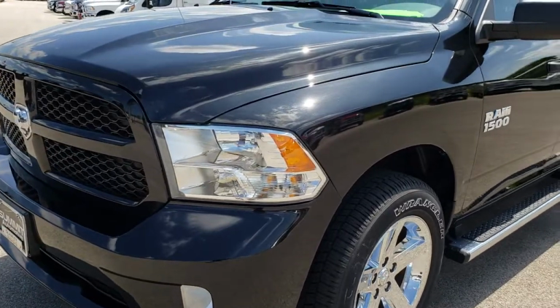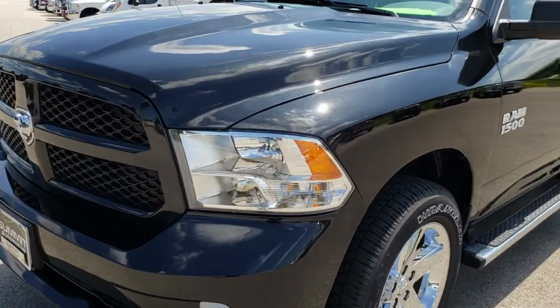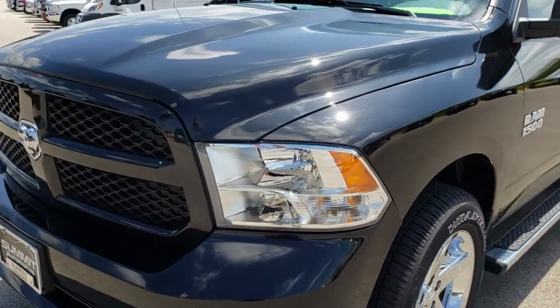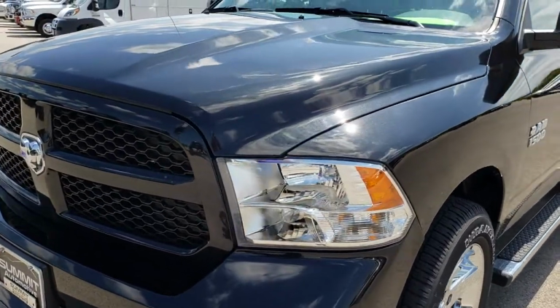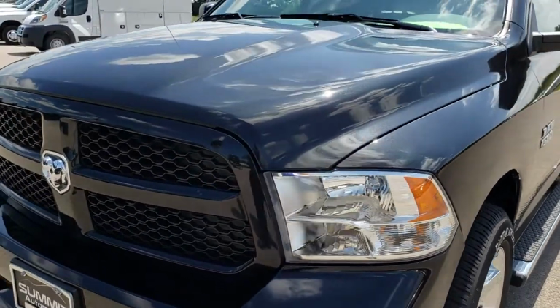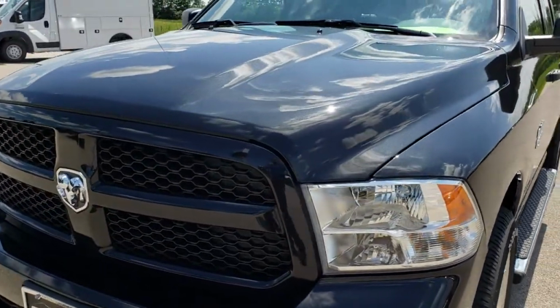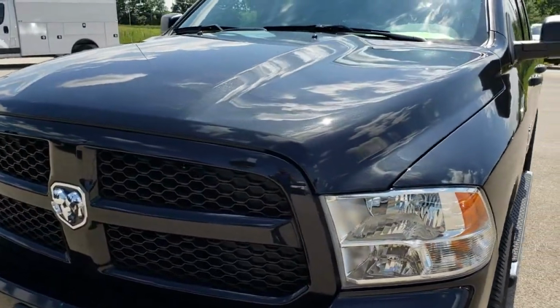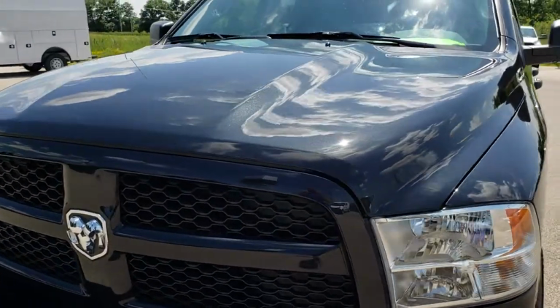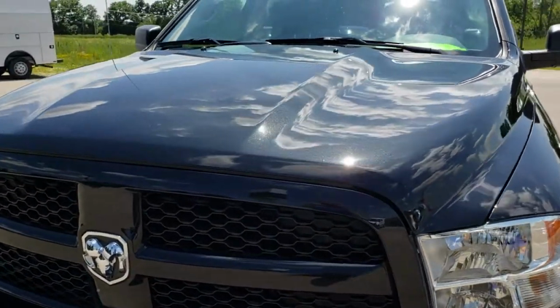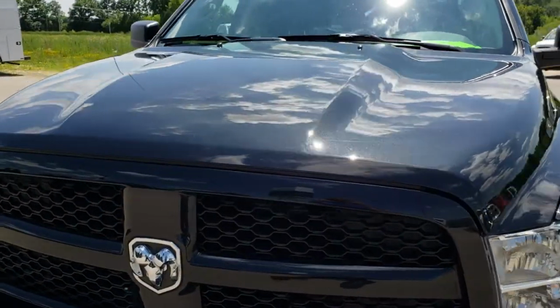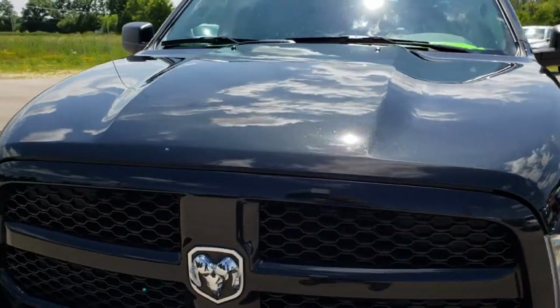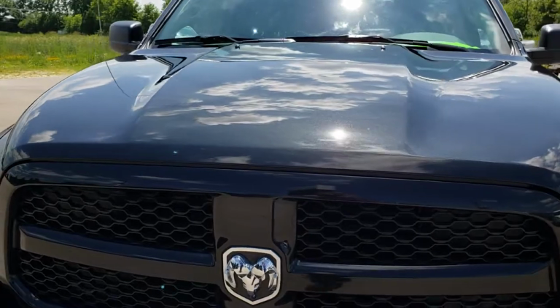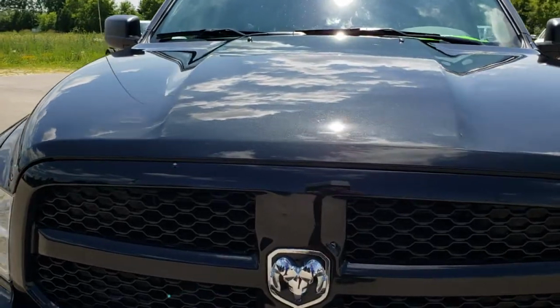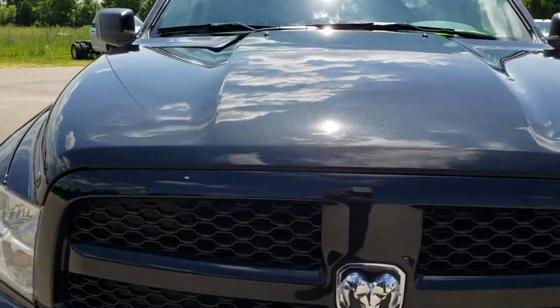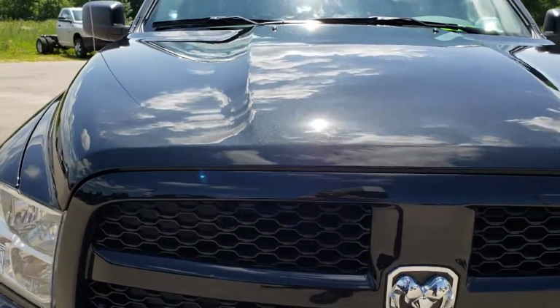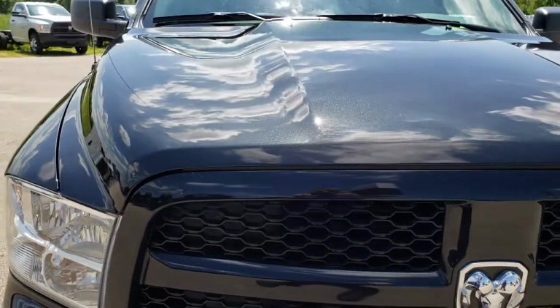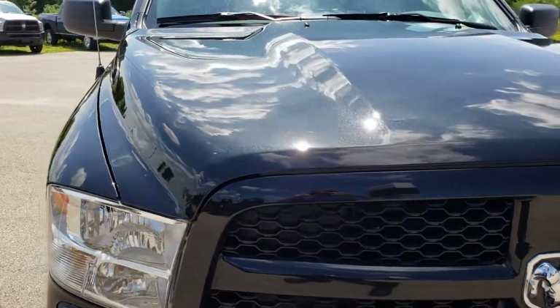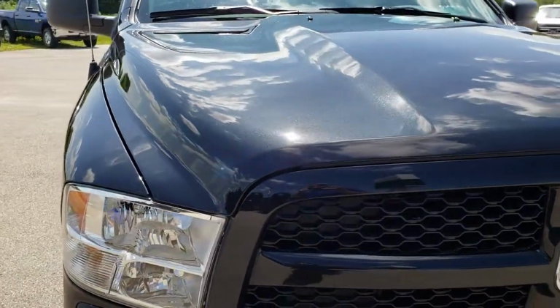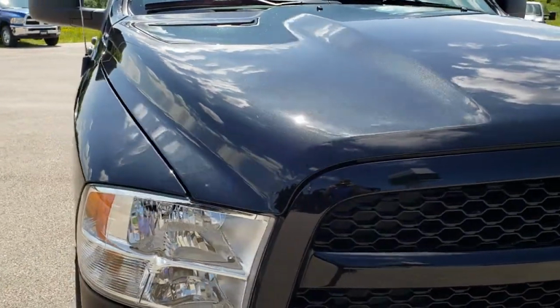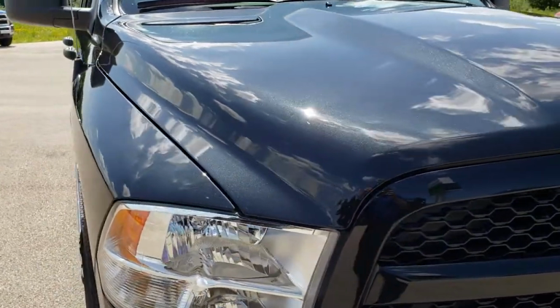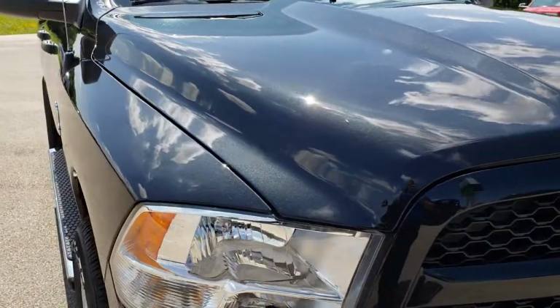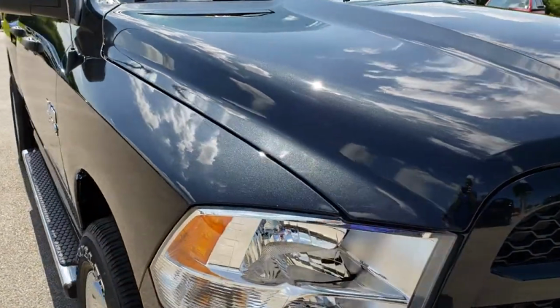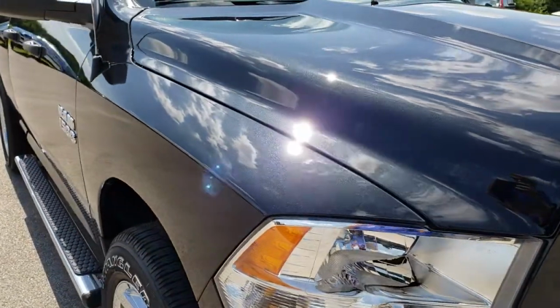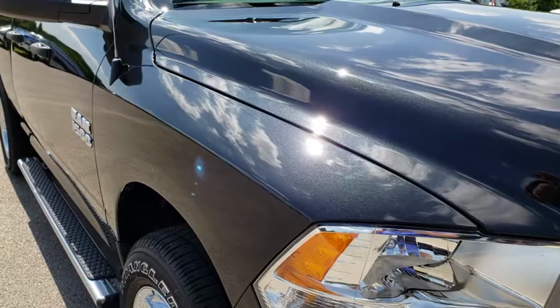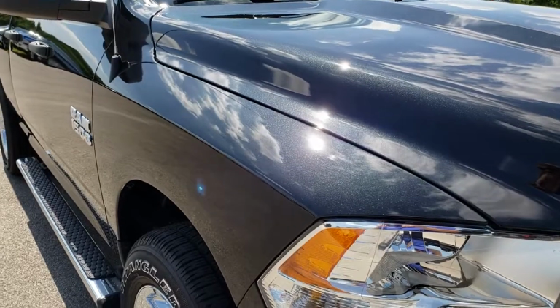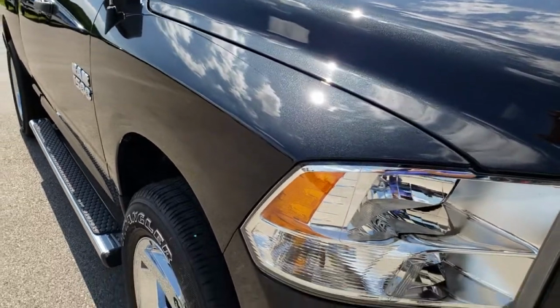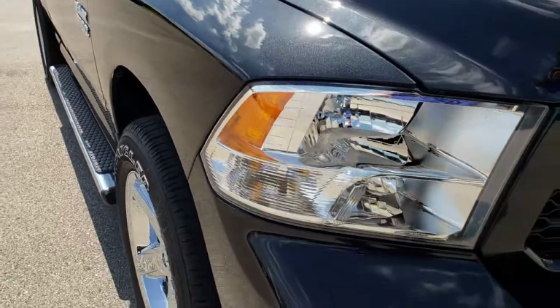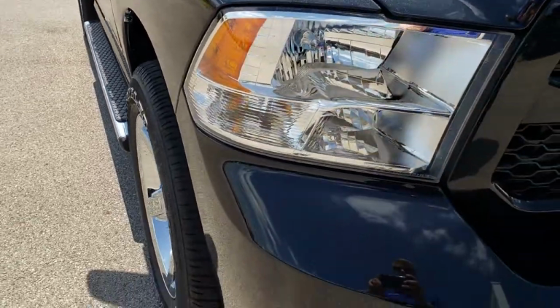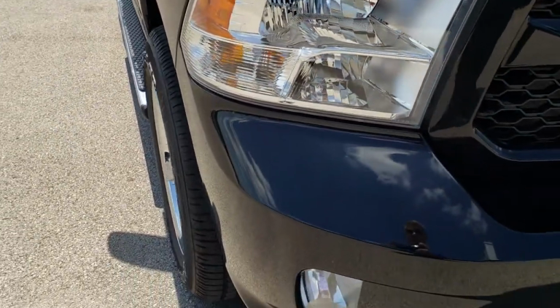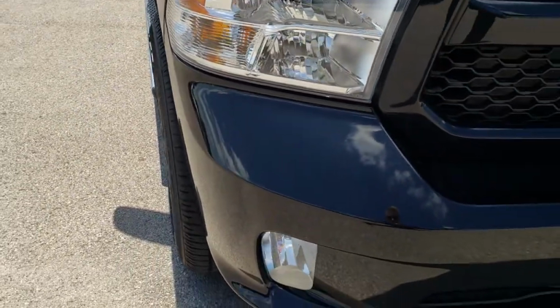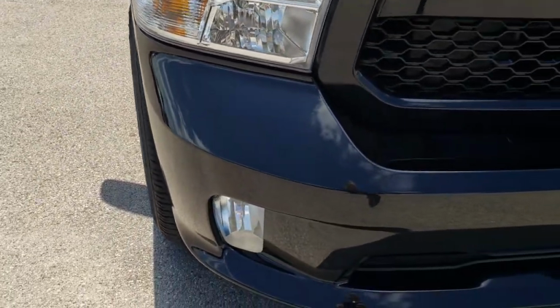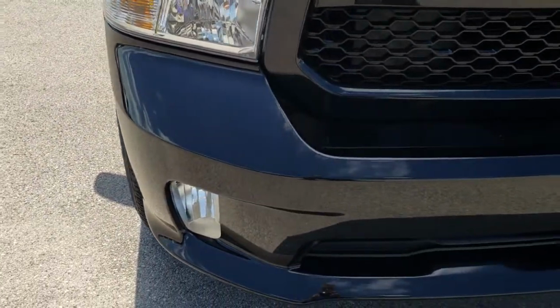Today we are checking out this super clean 2018 Ram 1500 quad cab, six foot four inch short box. This truck has the 3.6 liter Pentastar V6 motor.